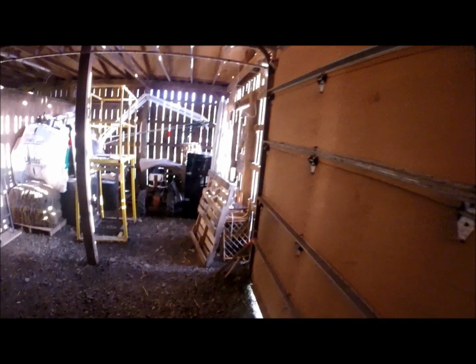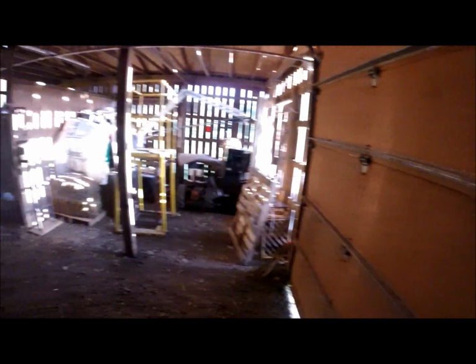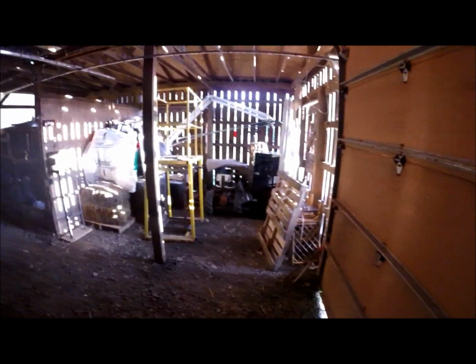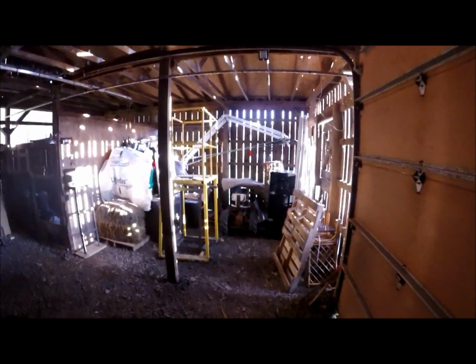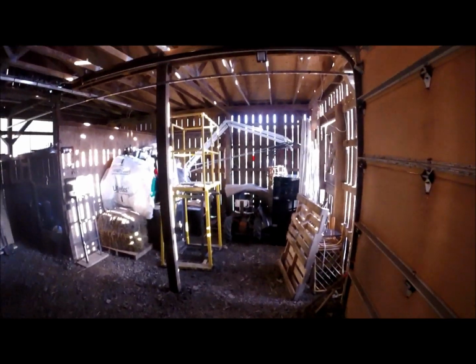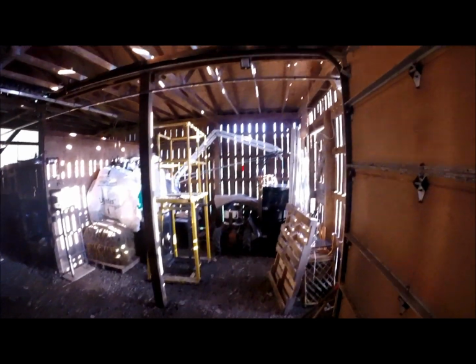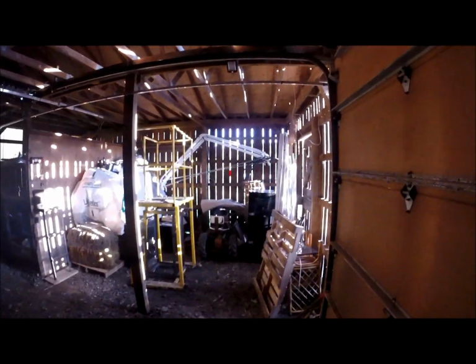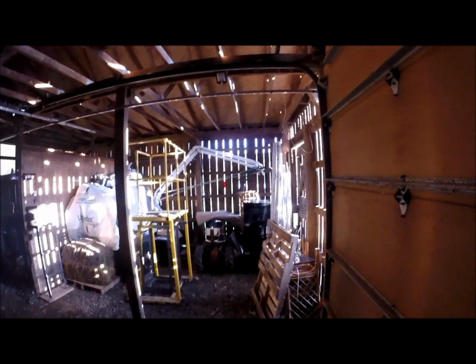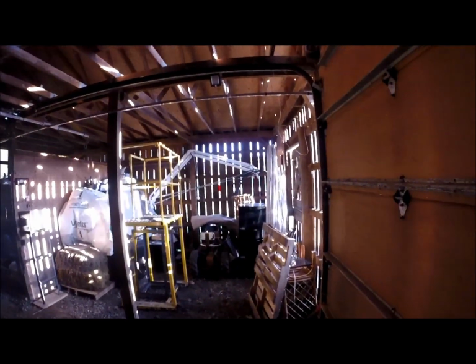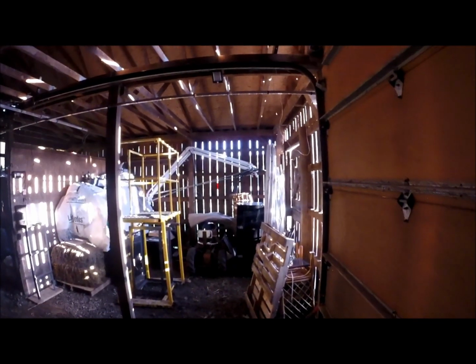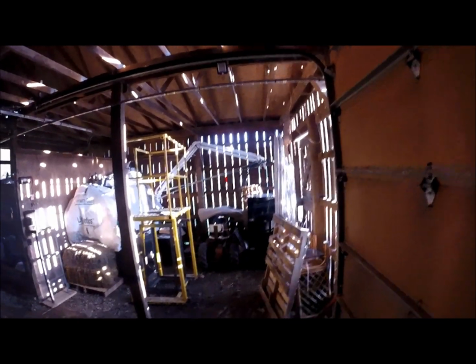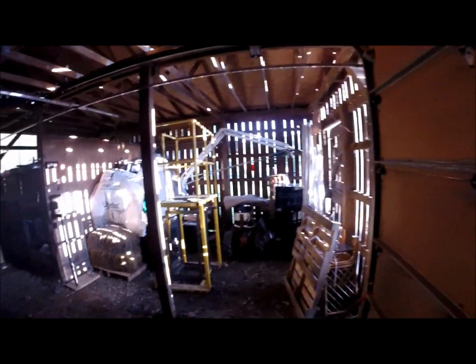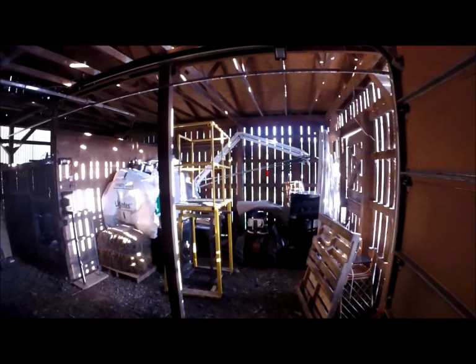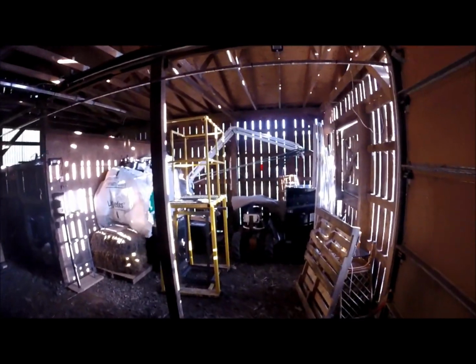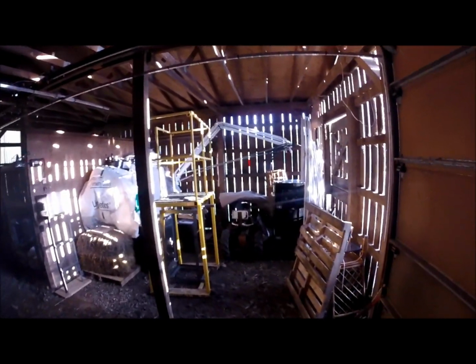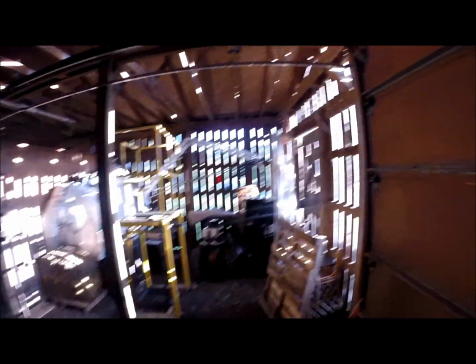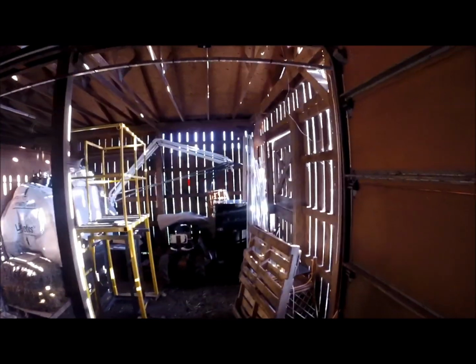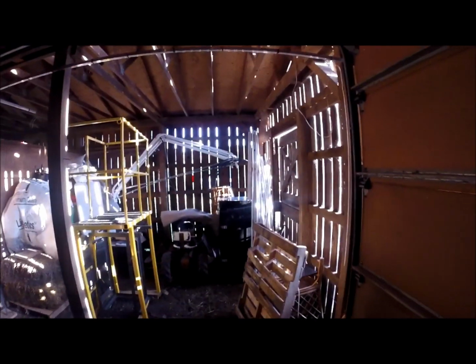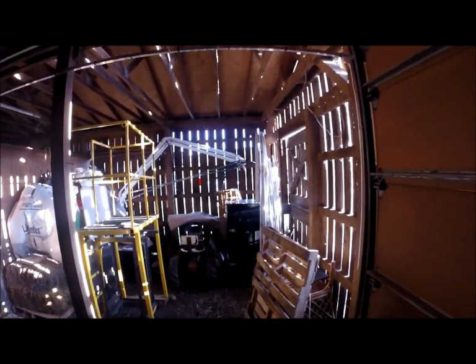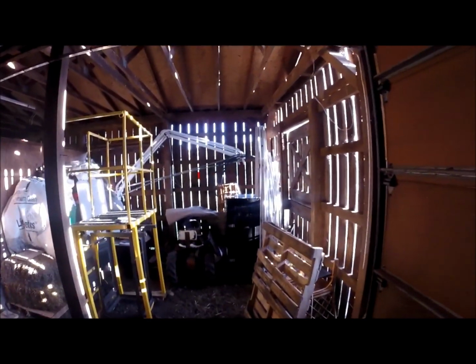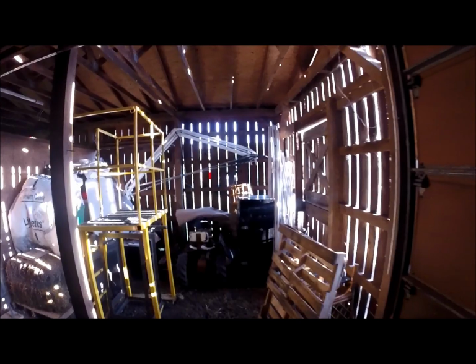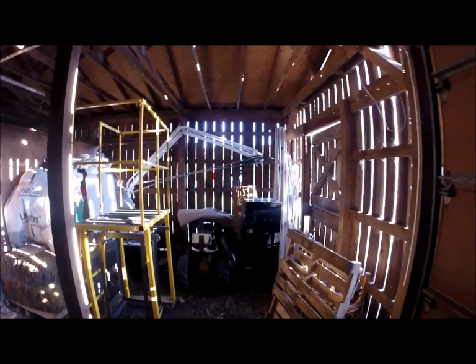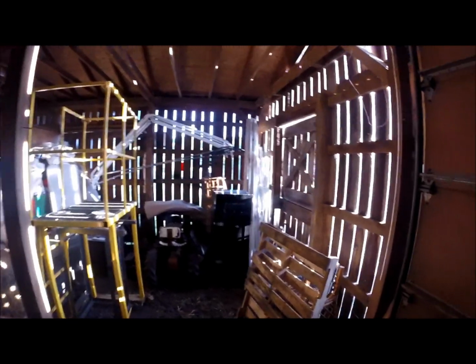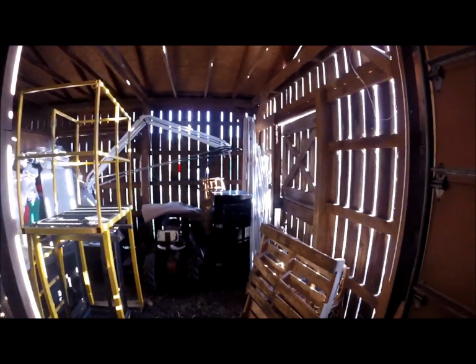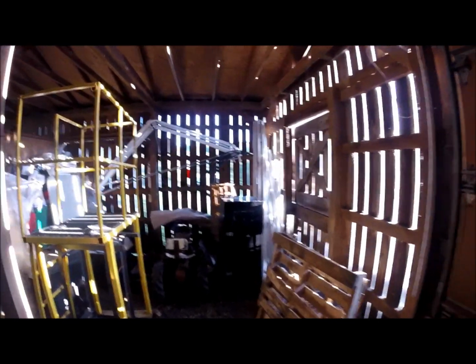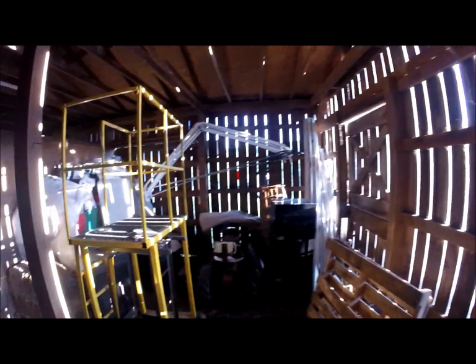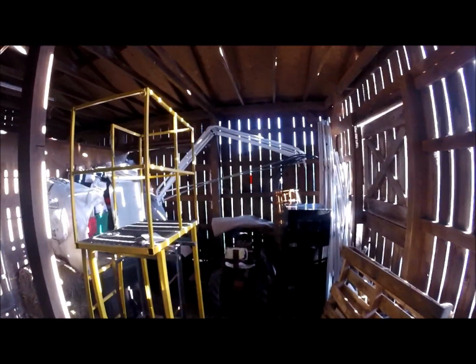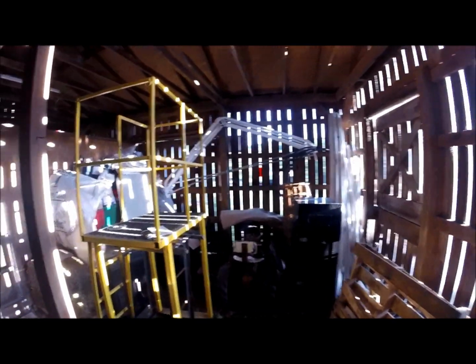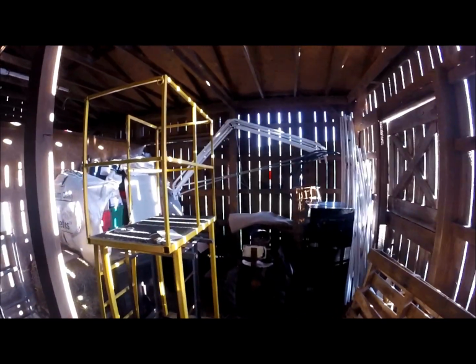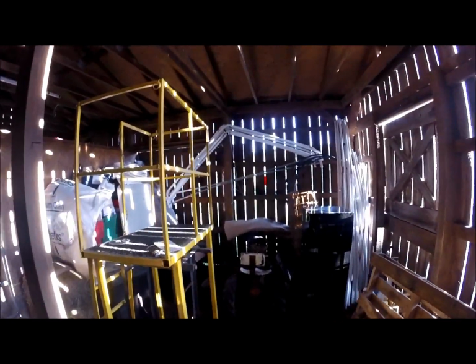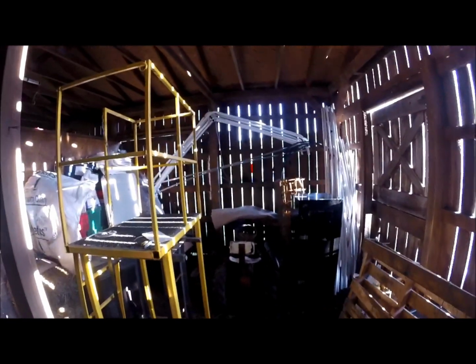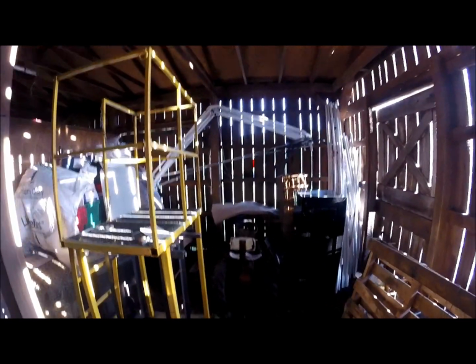This is my outbuilding, my horse barn, and what I've done is I've rigged up some solar power. I'm going to show you how I did that.